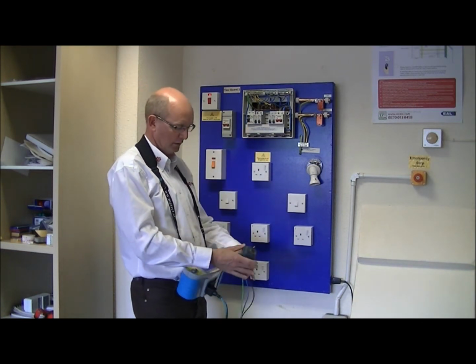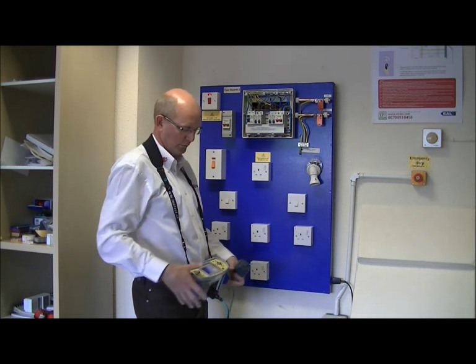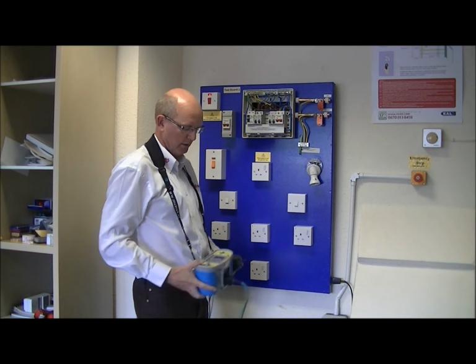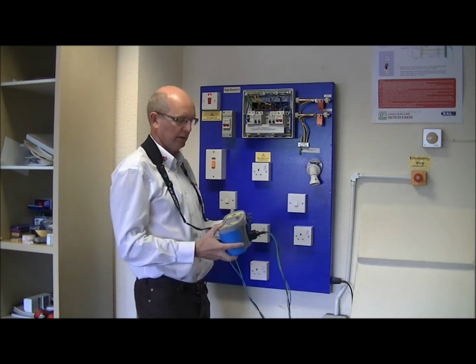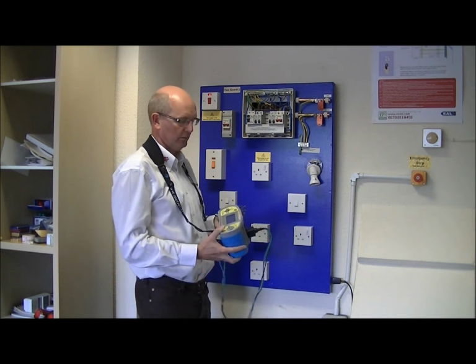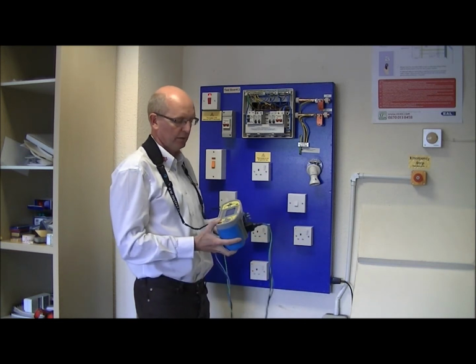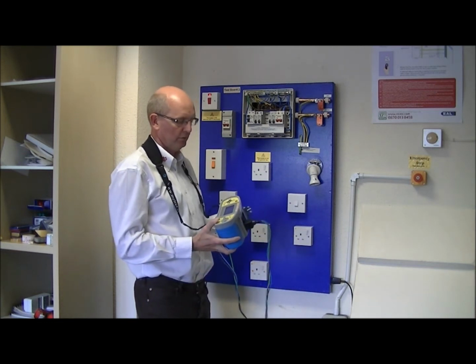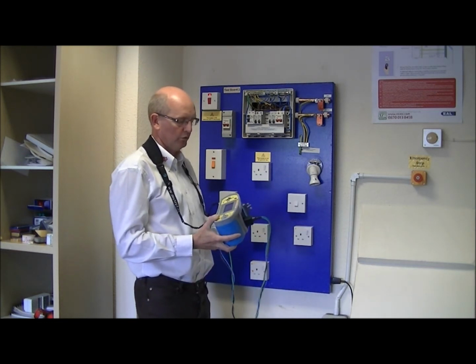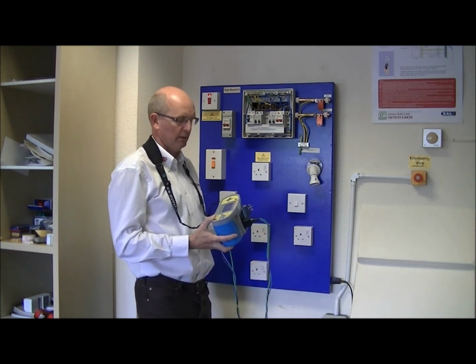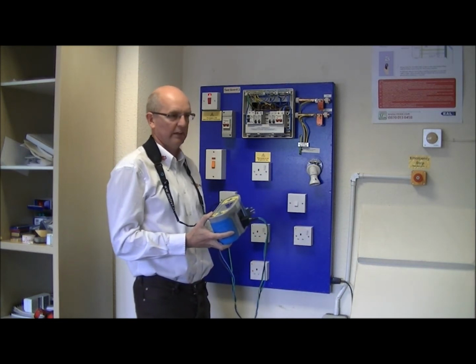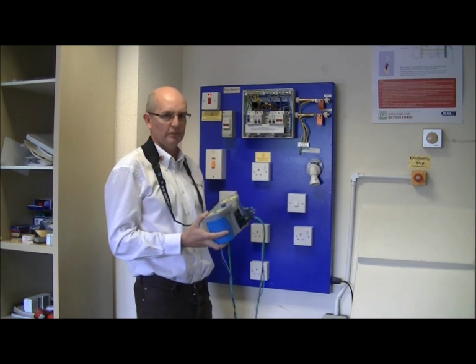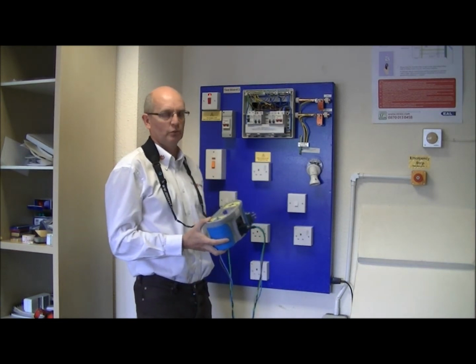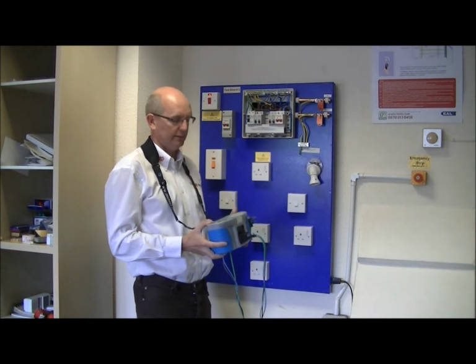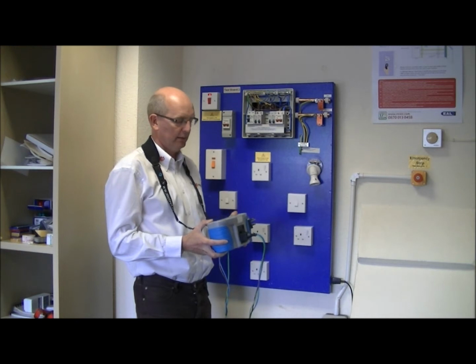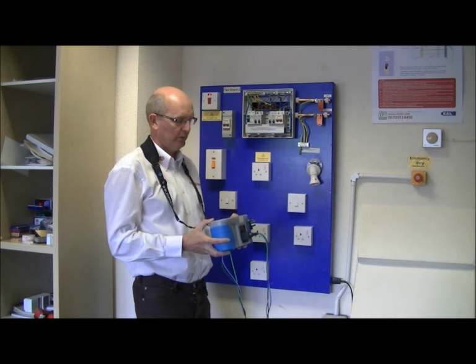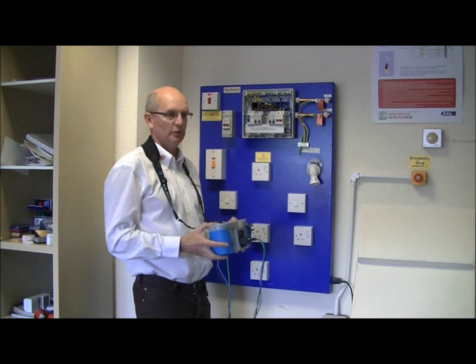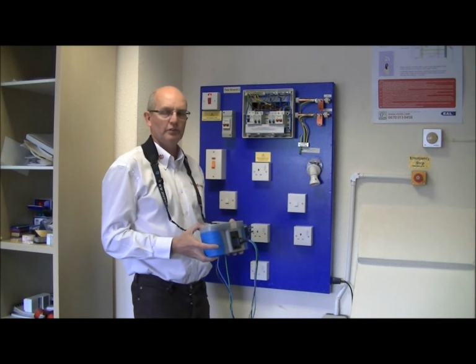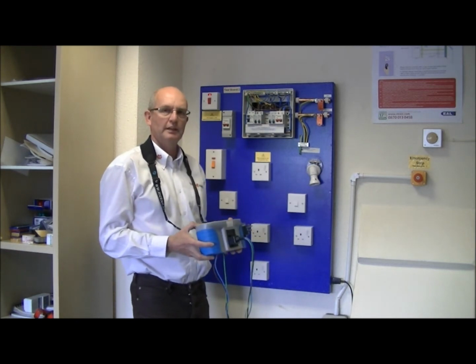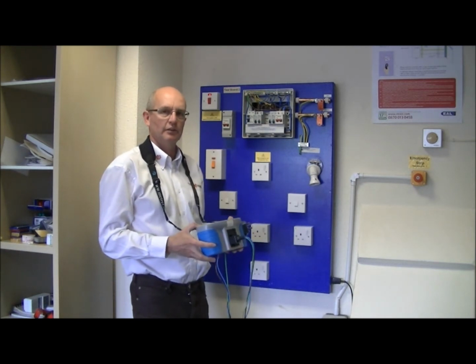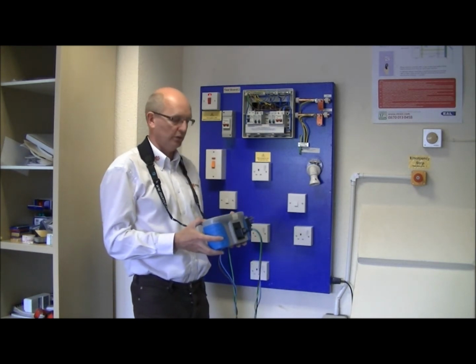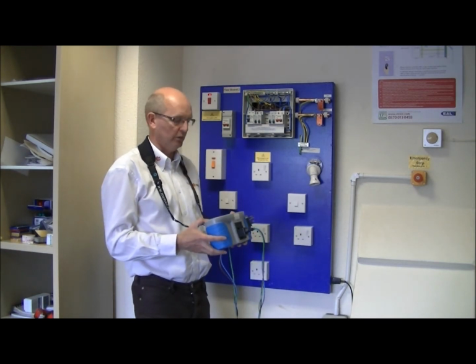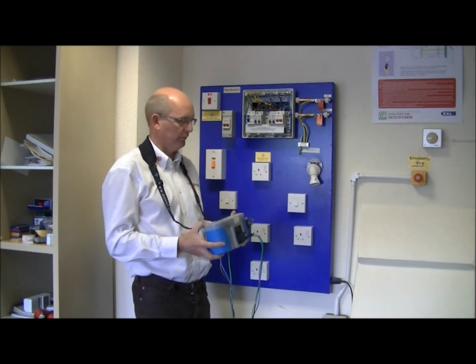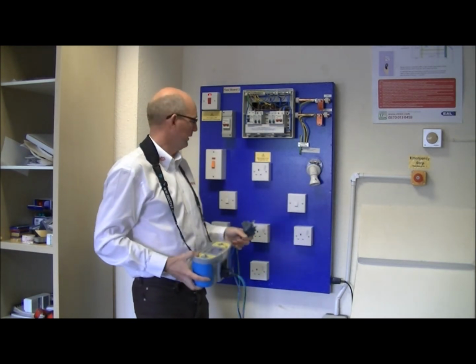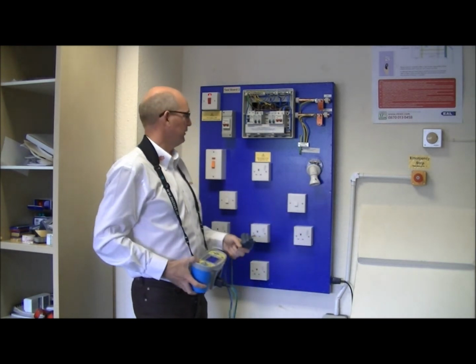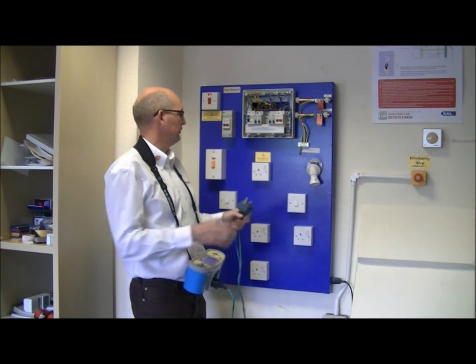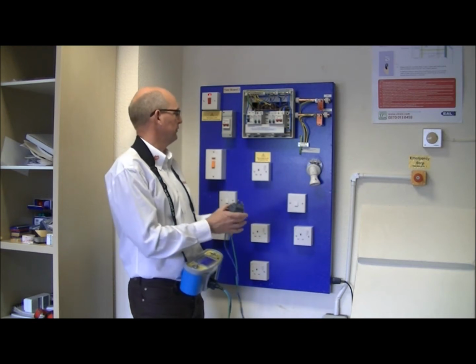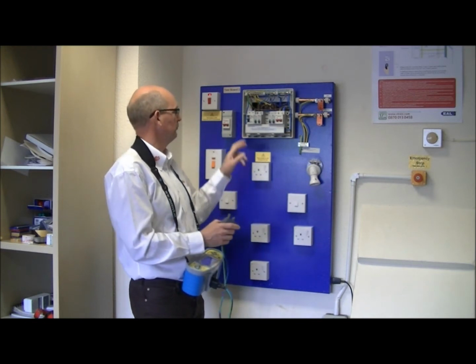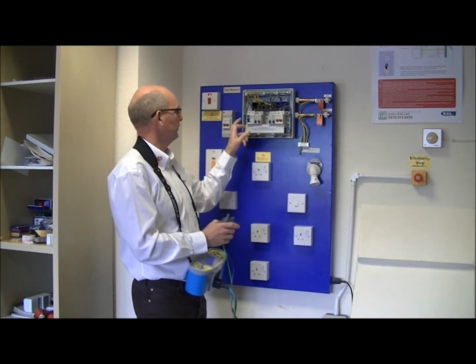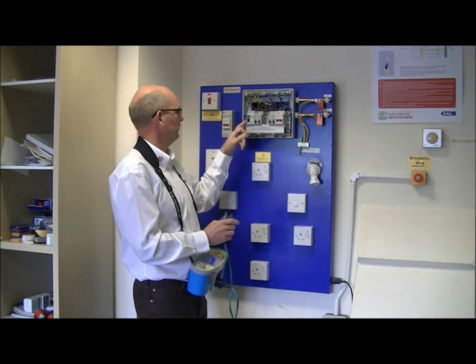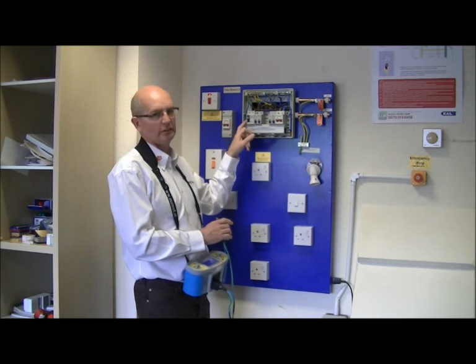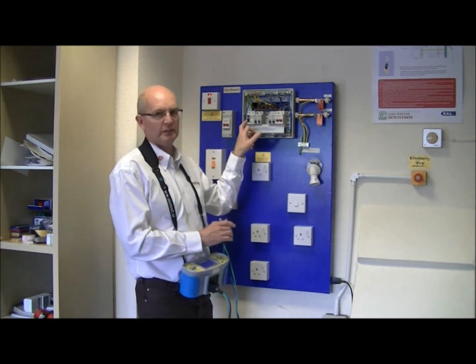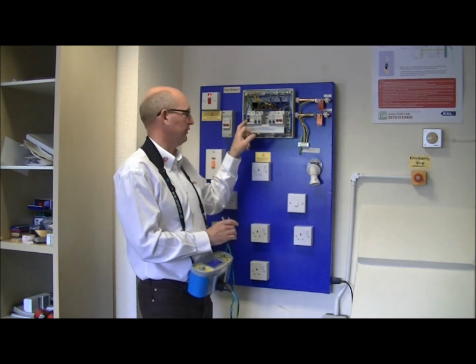With our RCD tester this is all automated — it will carry out all these tests automatically — and we test on both the positive and the negative half cycle of the sine wave. We simply need to go to a convenient point on a circuit that this RCD is protecting.